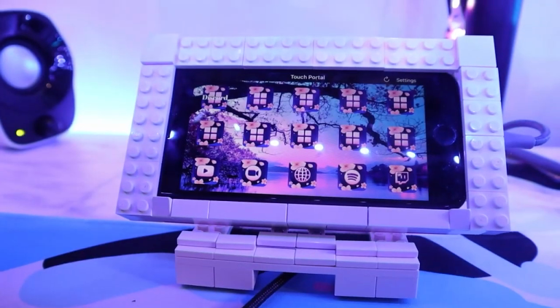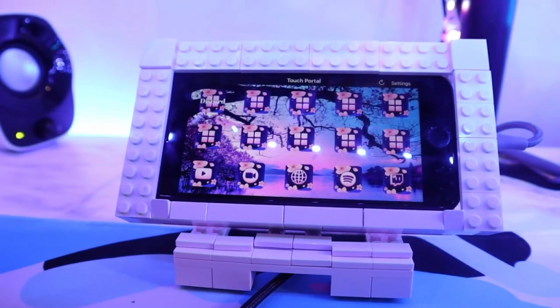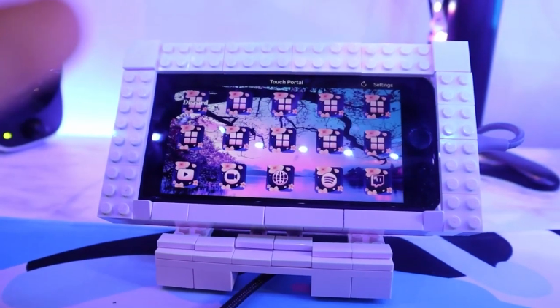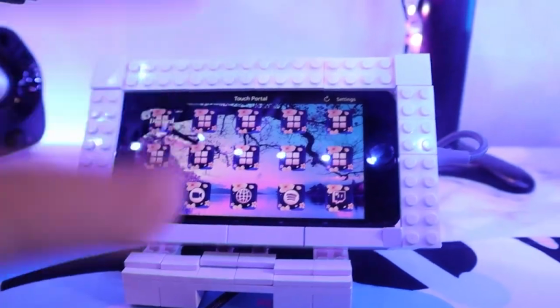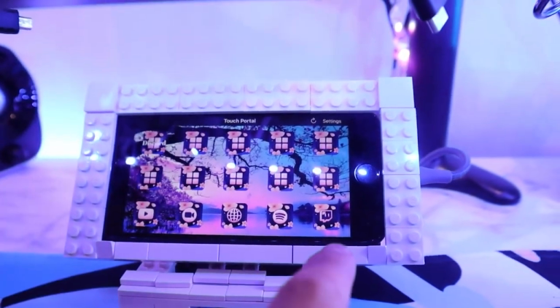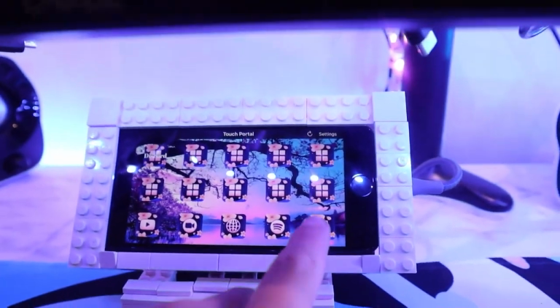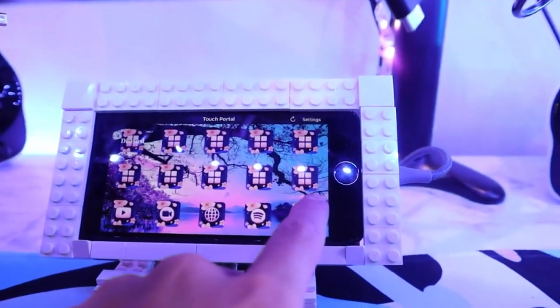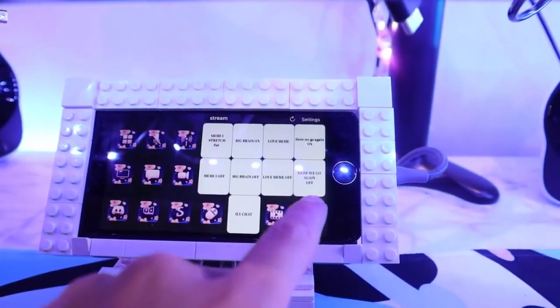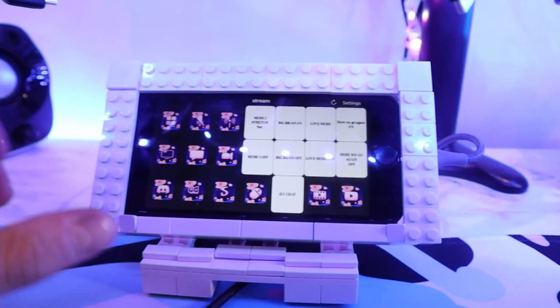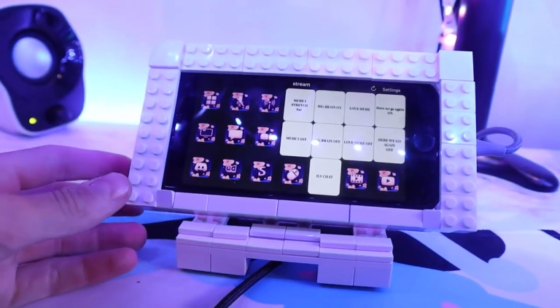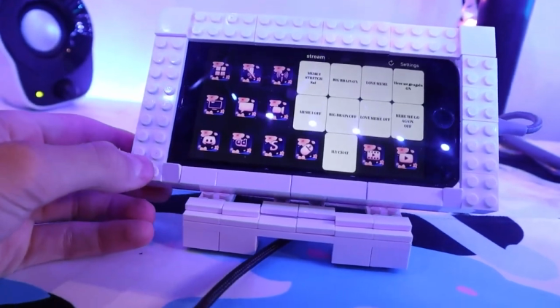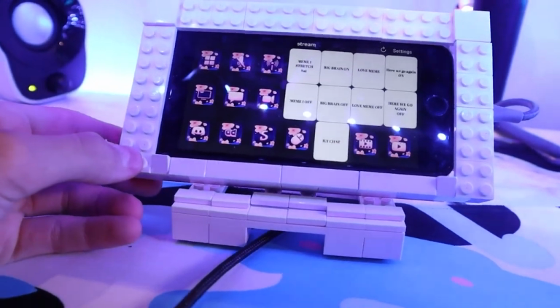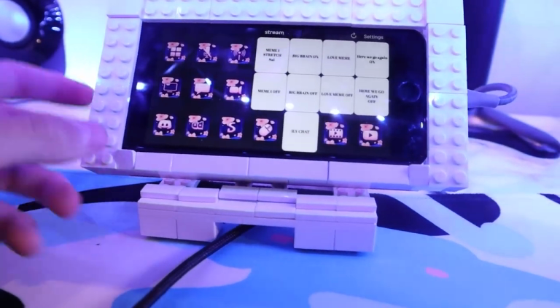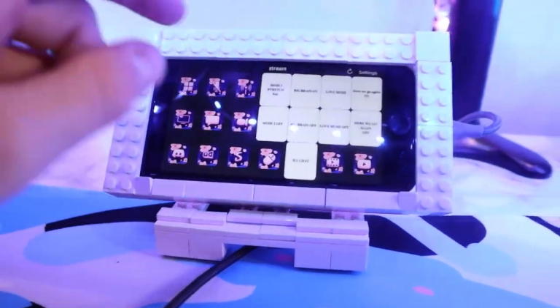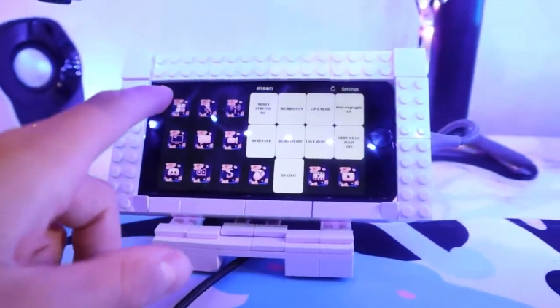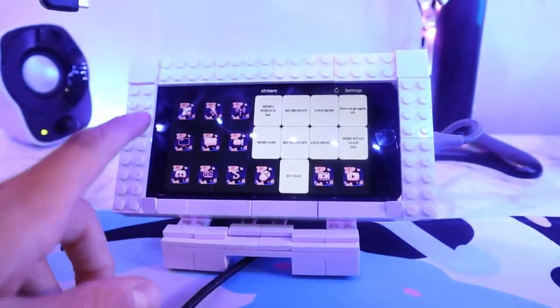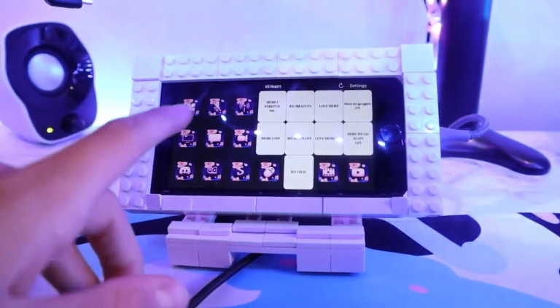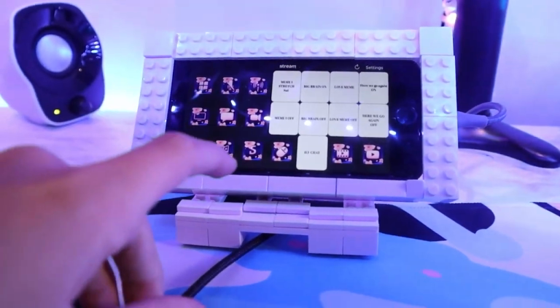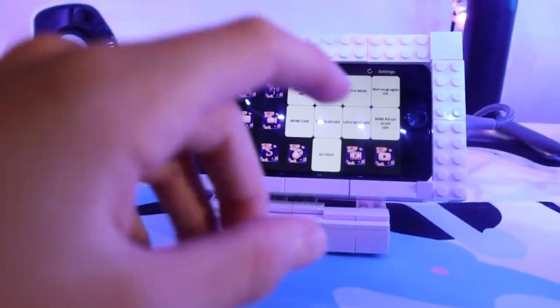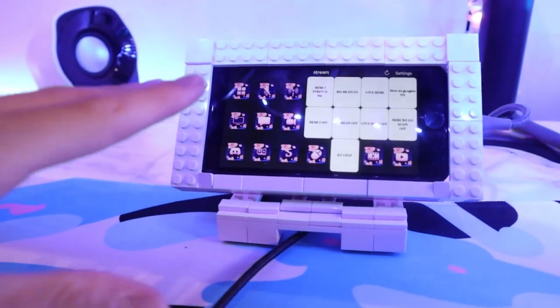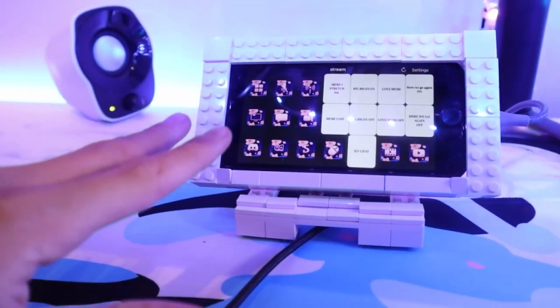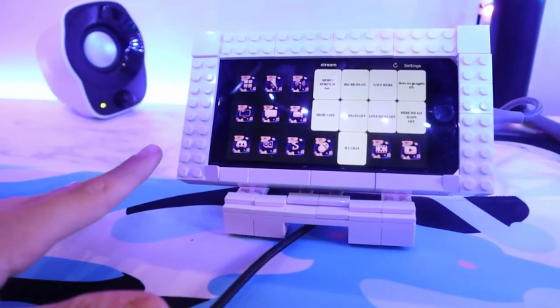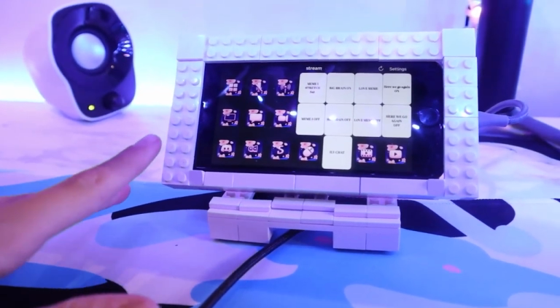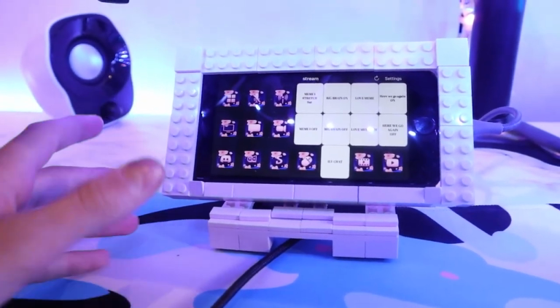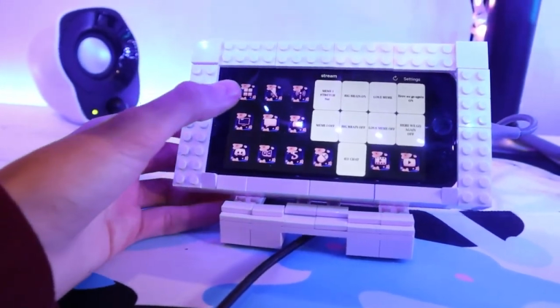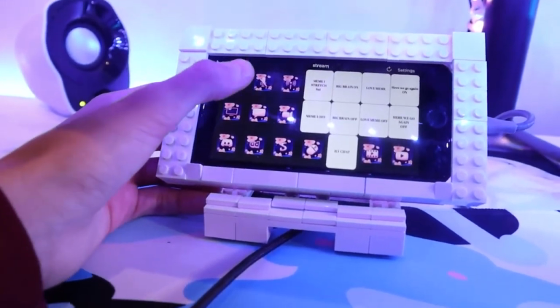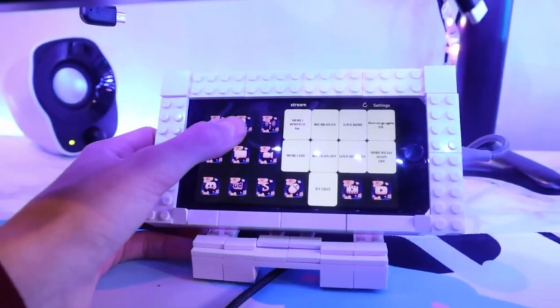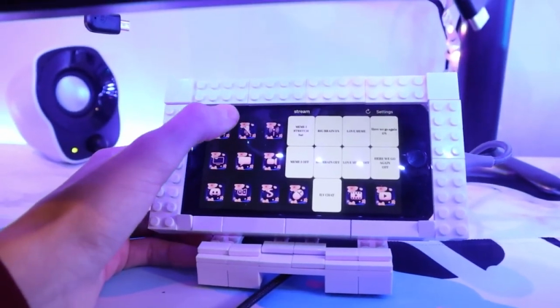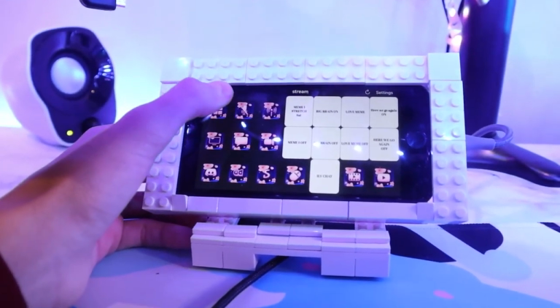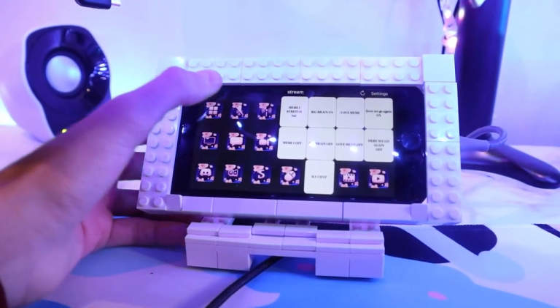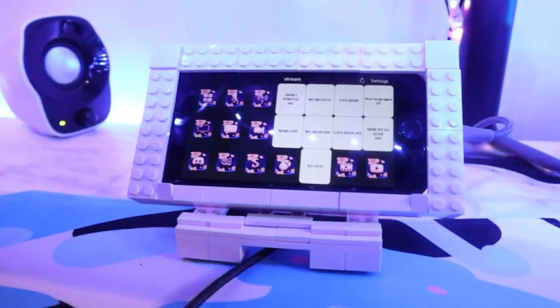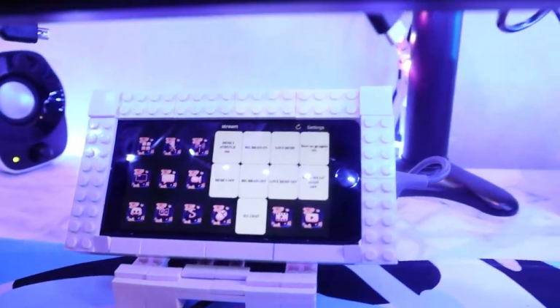Over here is my DIY stream deck. I basically made this with Lego, my old phone, and Touch Portal, which is an app that lets you make a stream deck. With it I can mute and unmute my mic during streams and do other things like that.